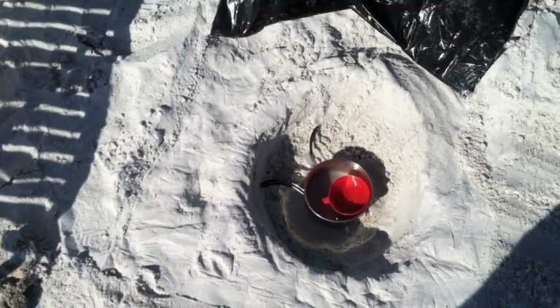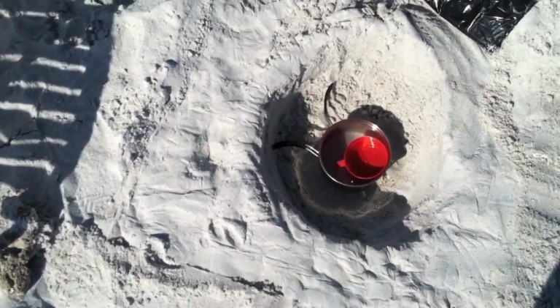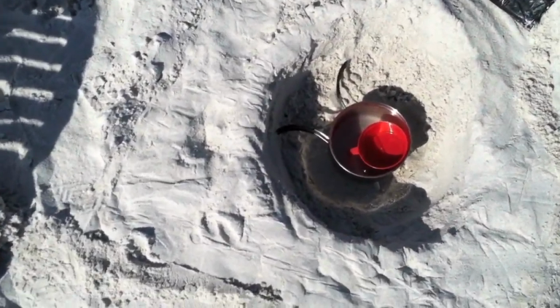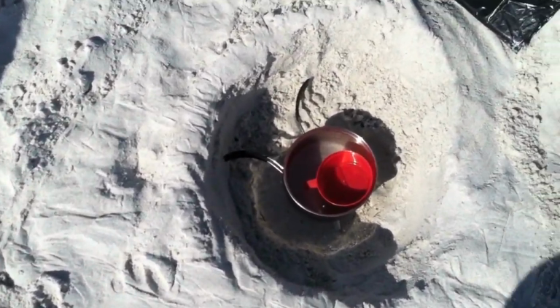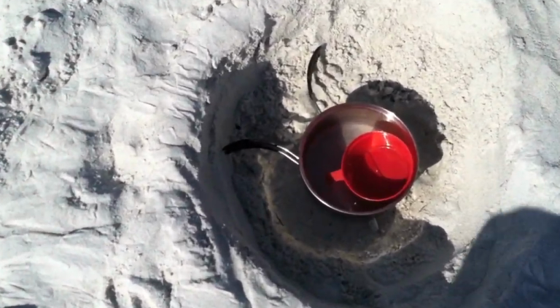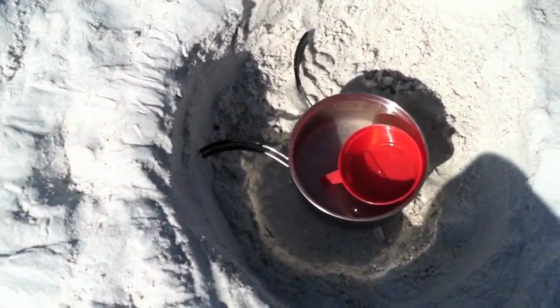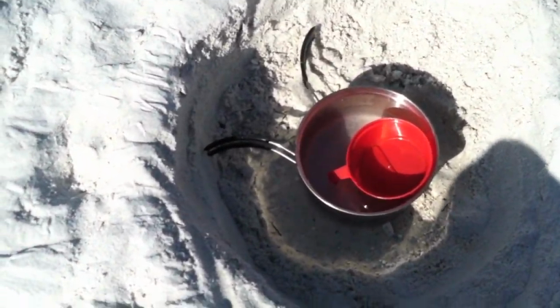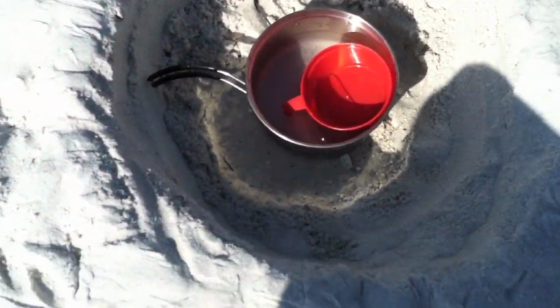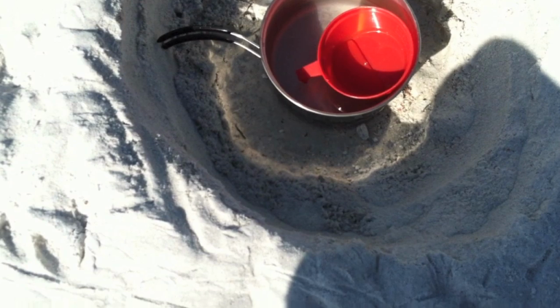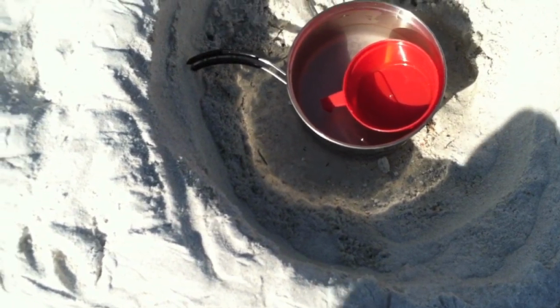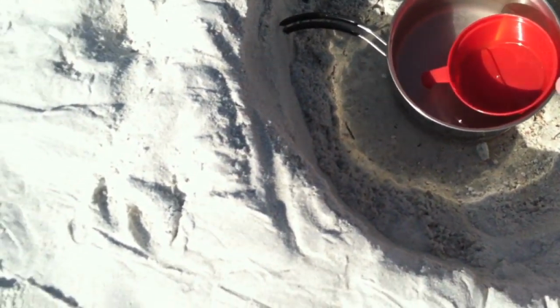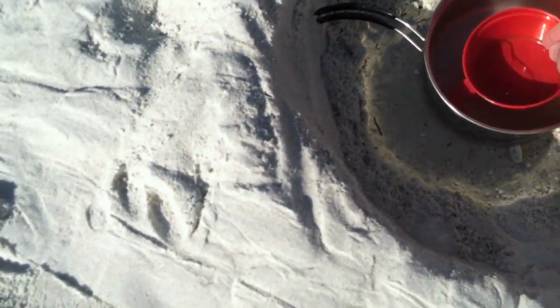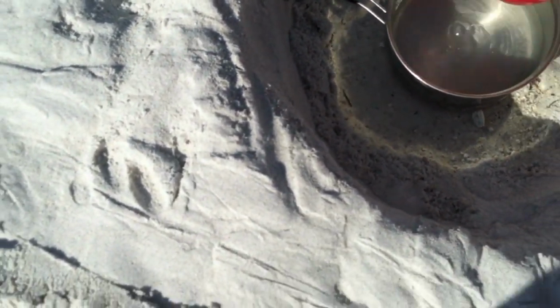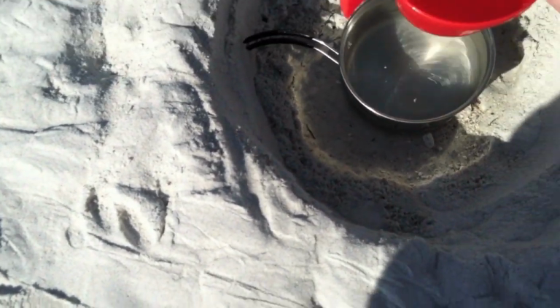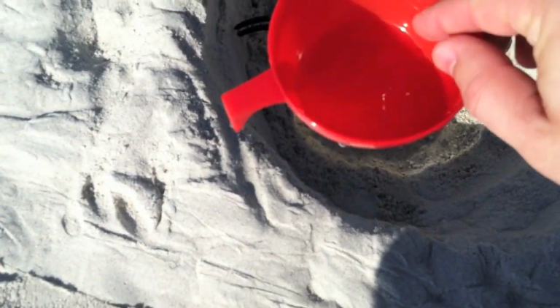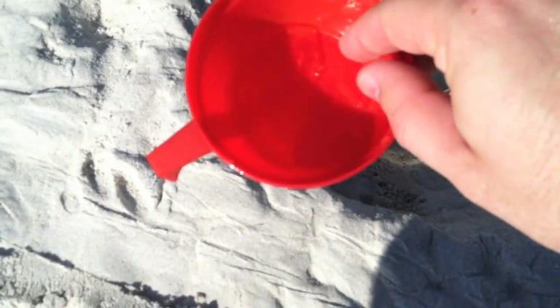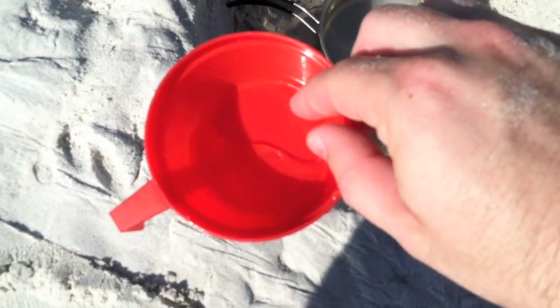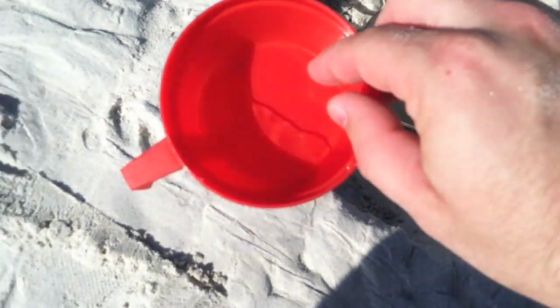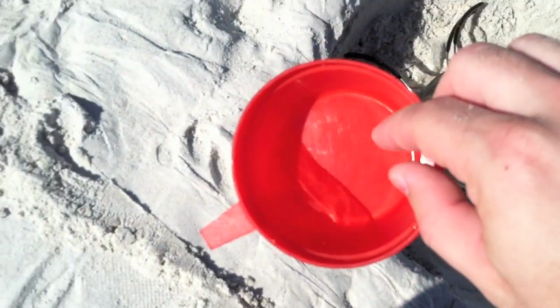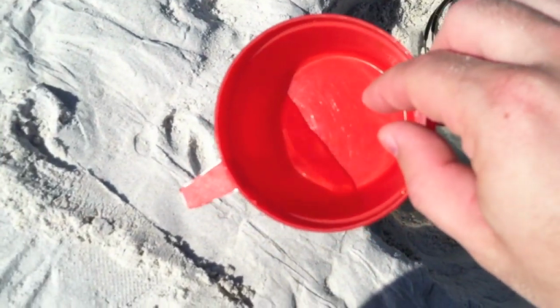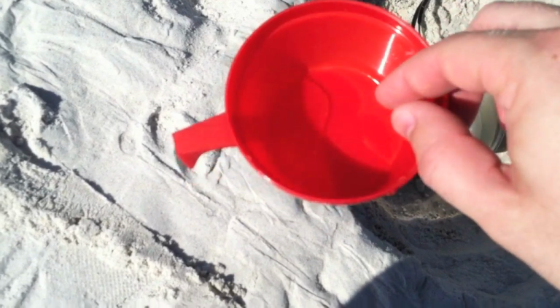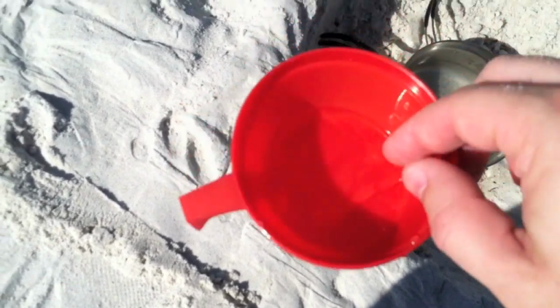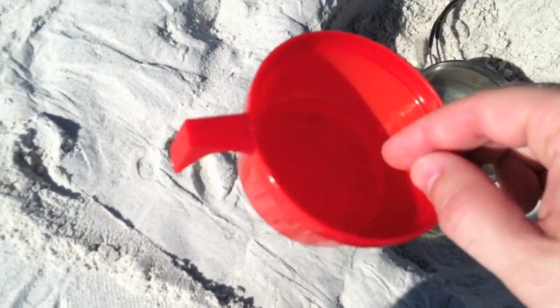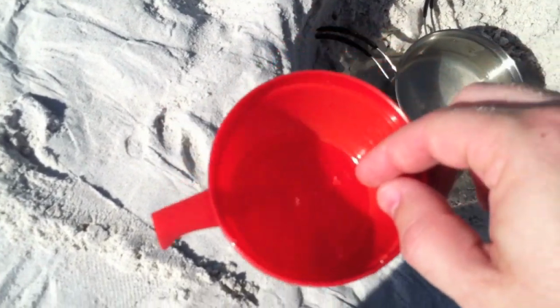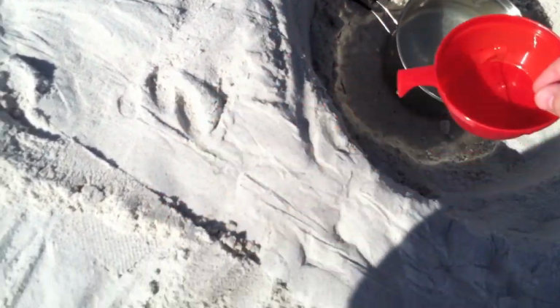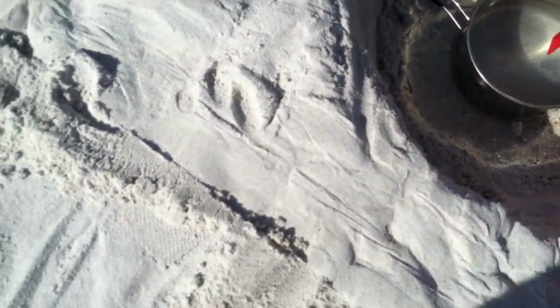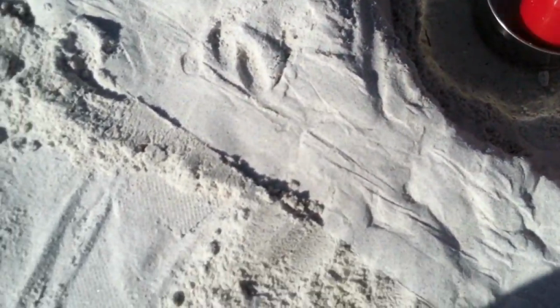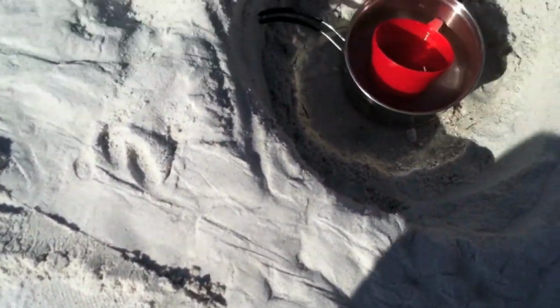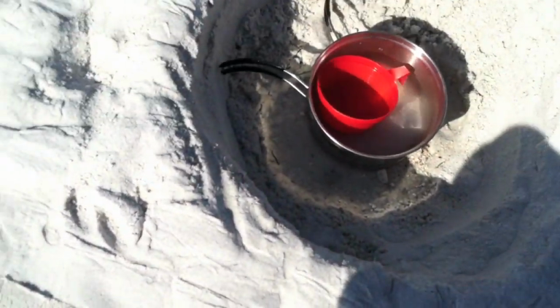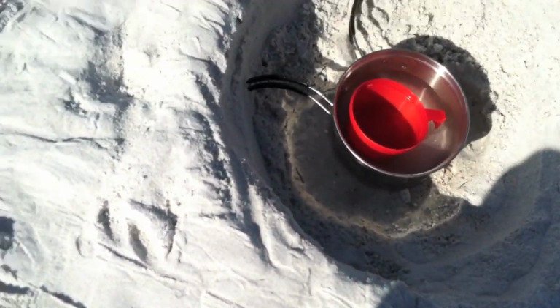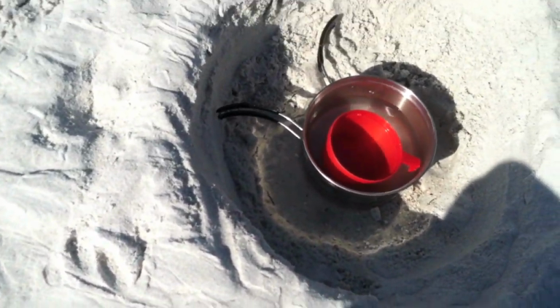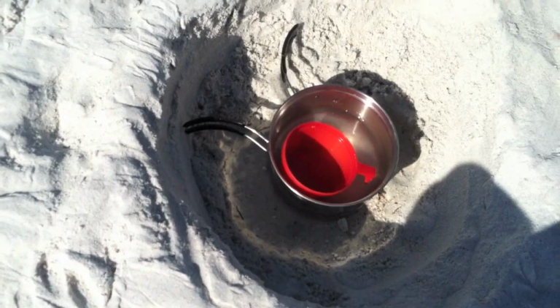Okay, so after about an hour we've got a little bit of water in there — you can see that. A little bit of water. Not bad.